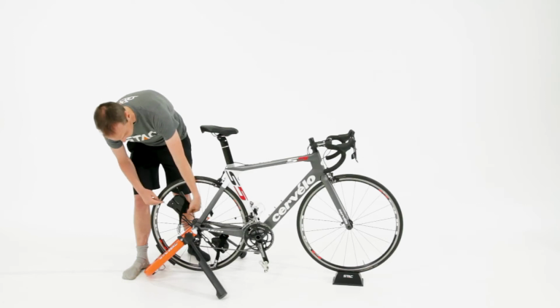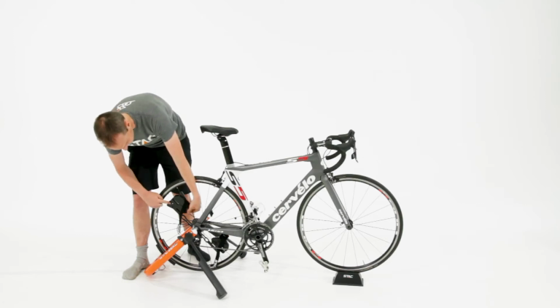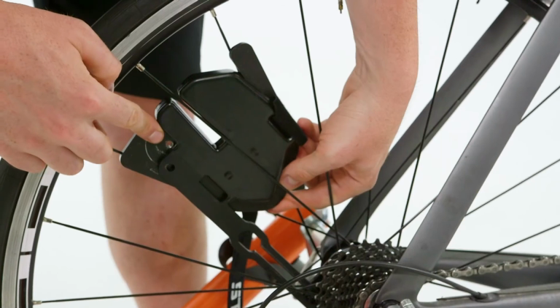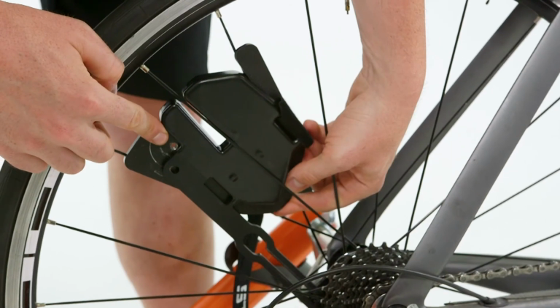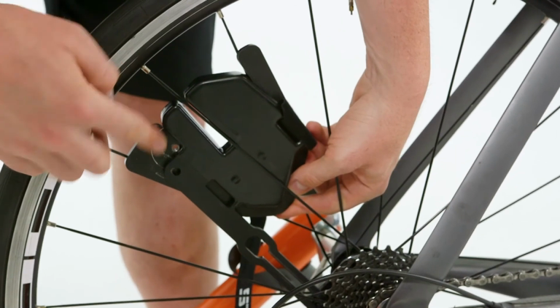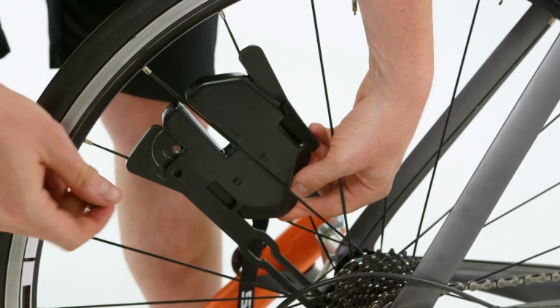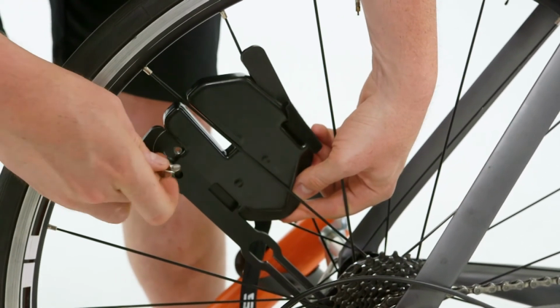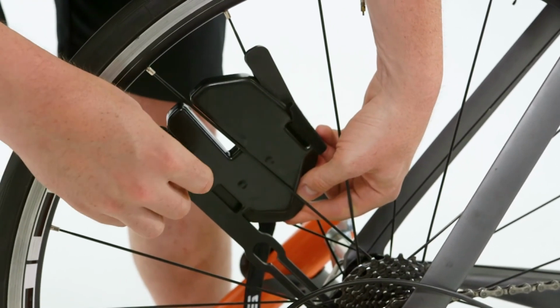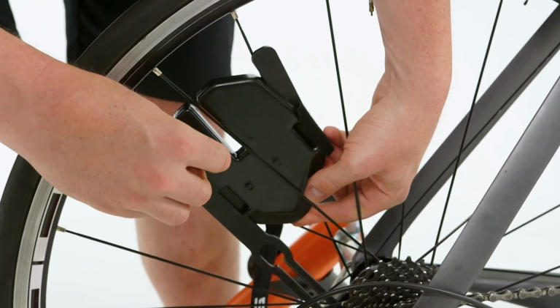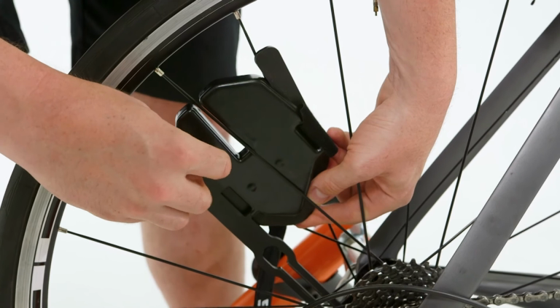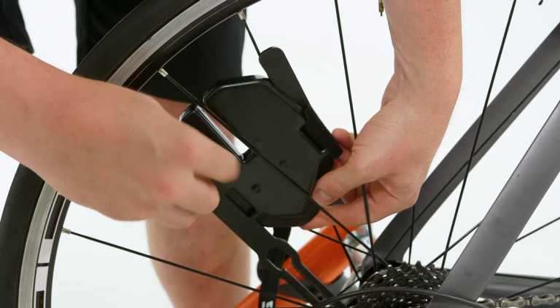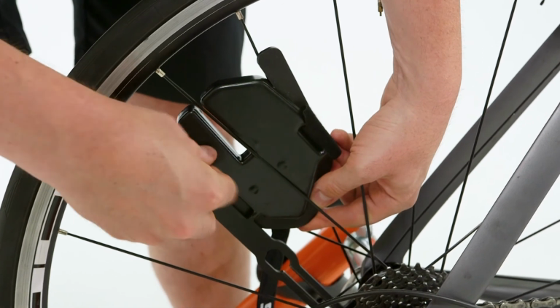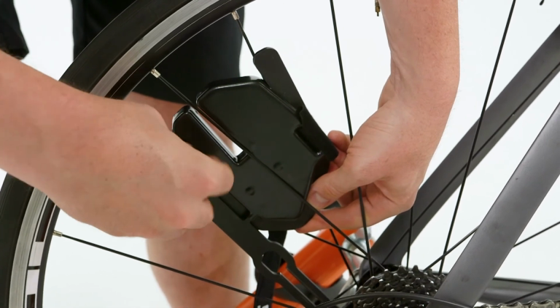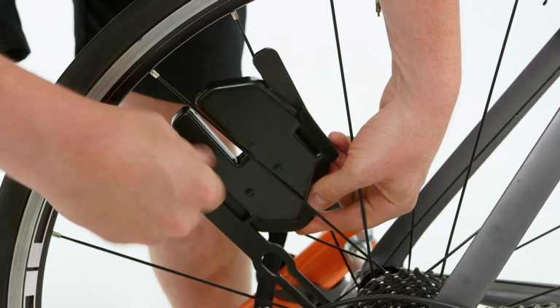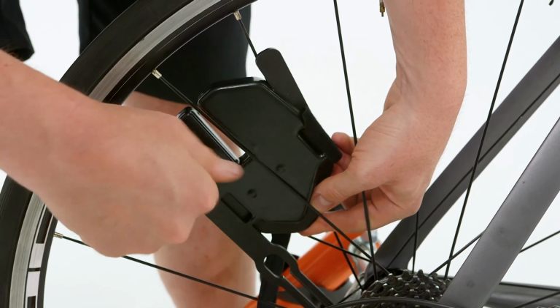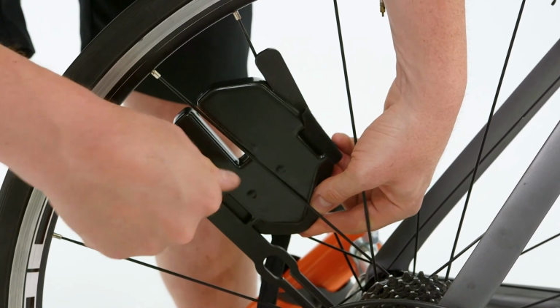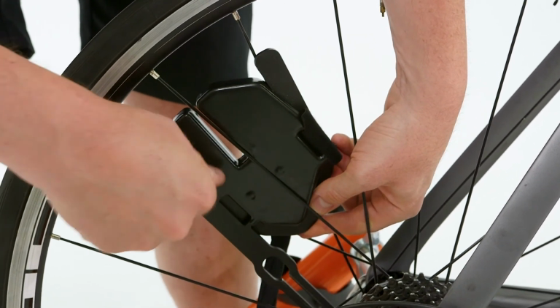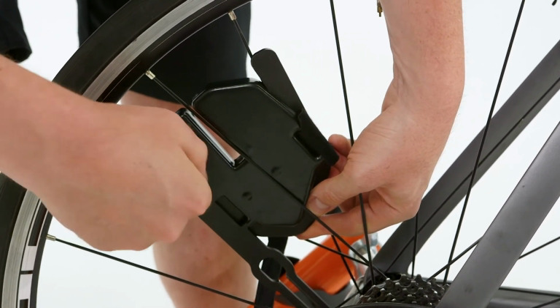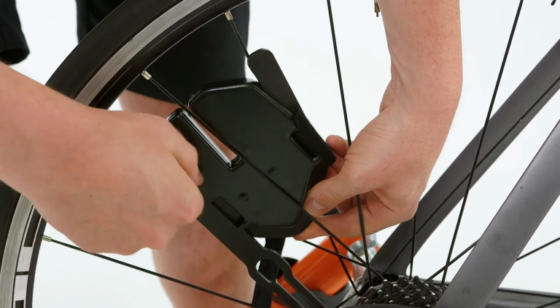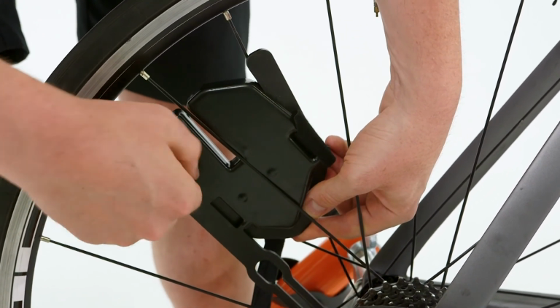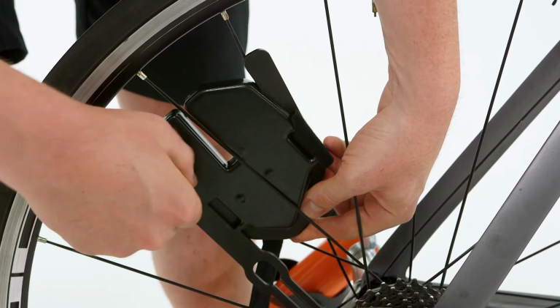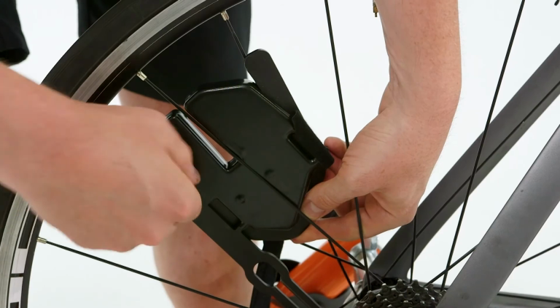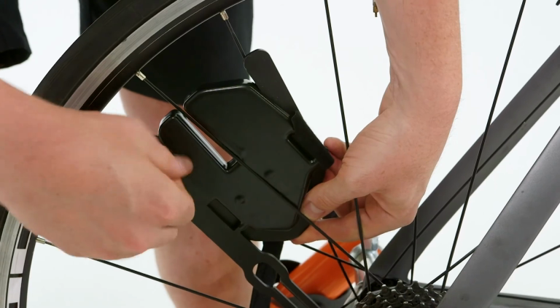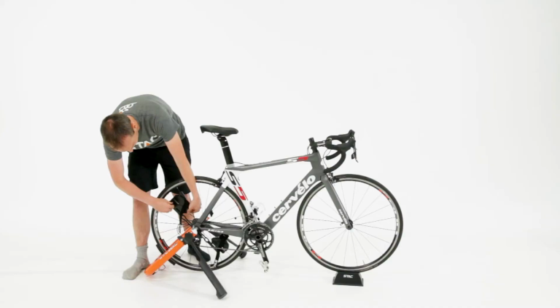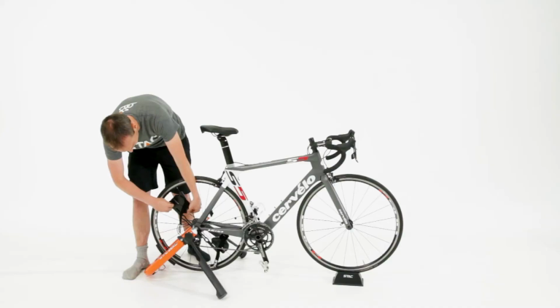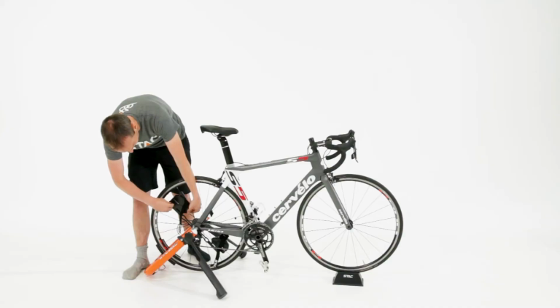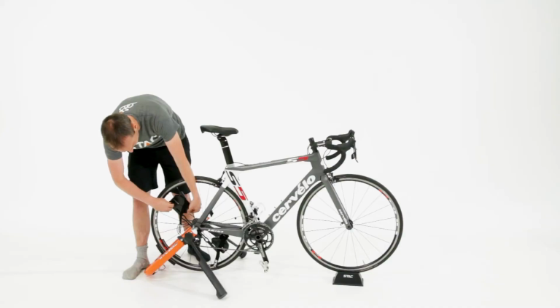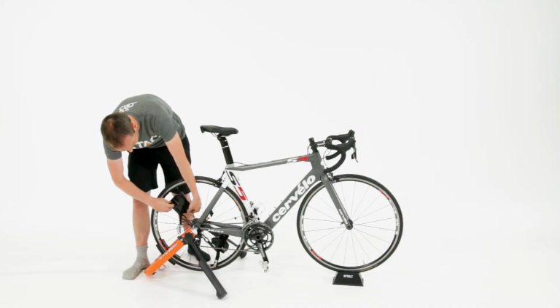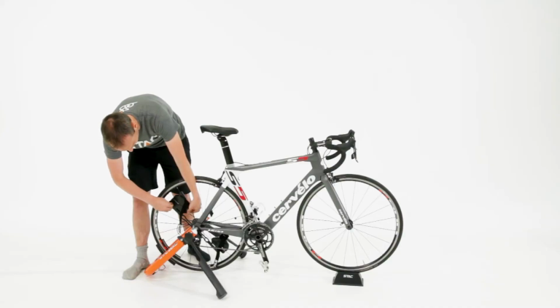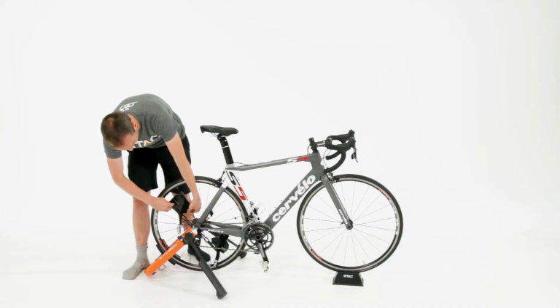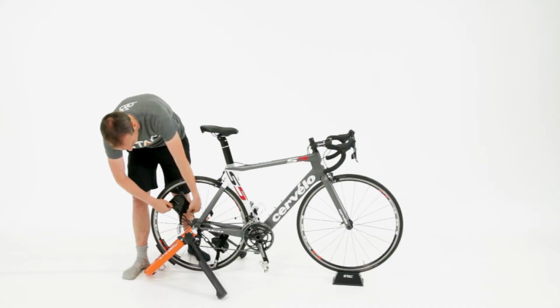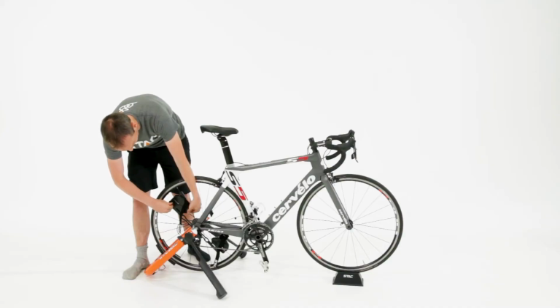Now you can see that there's a screw hole here. Take the retention screw that came with your extra weight and just thread it into this extra hole here — that's just for retention. When the wheel comes to a stop, that prevents the extra weight from sliding downwards.